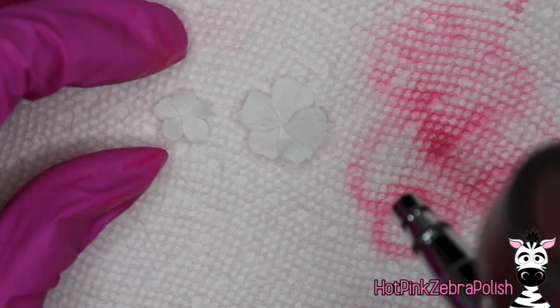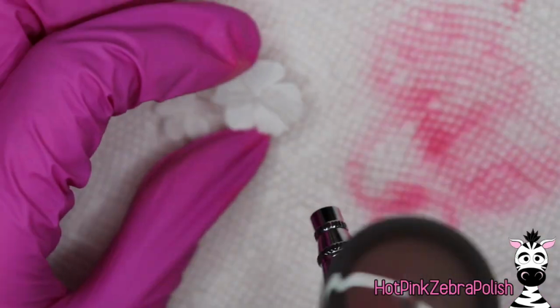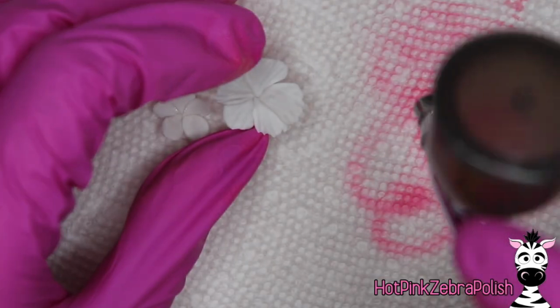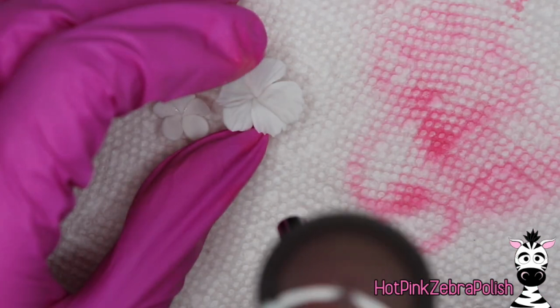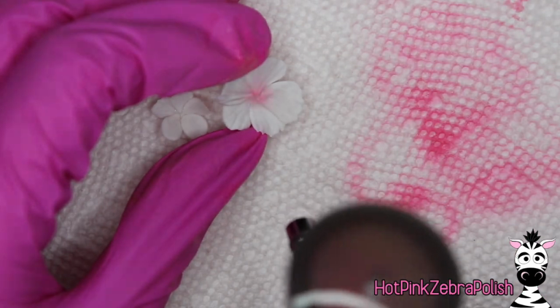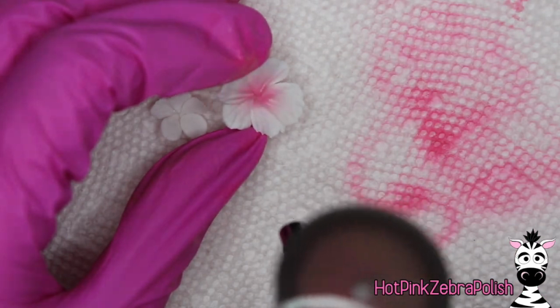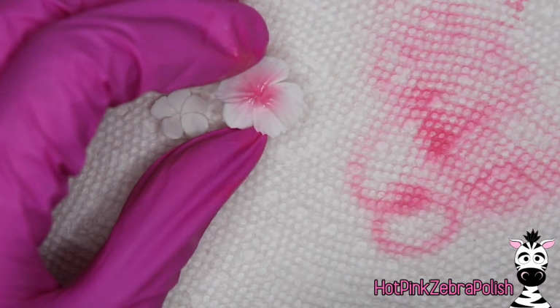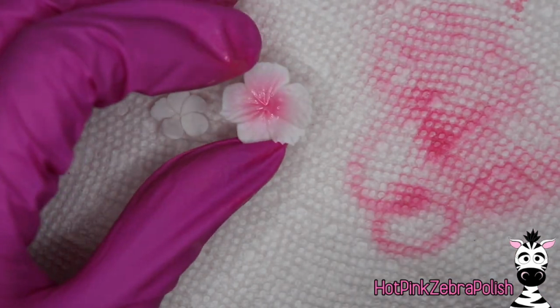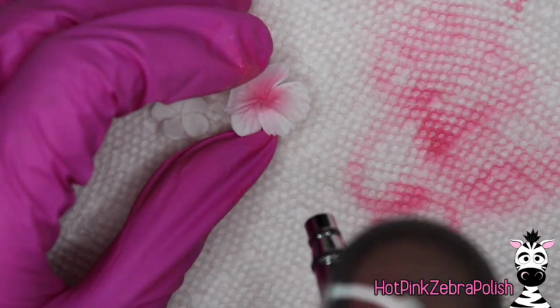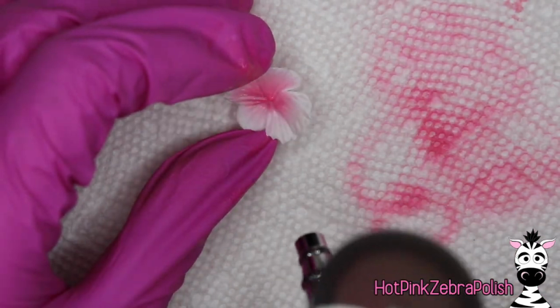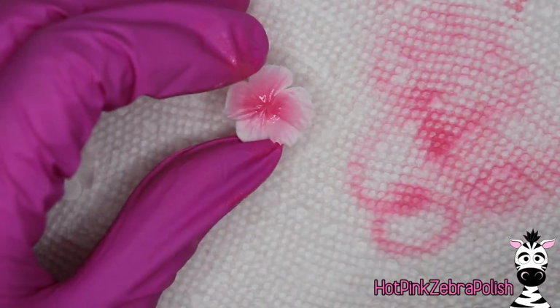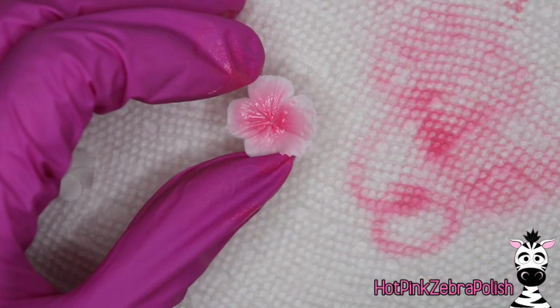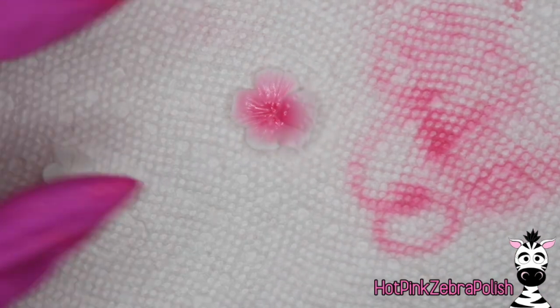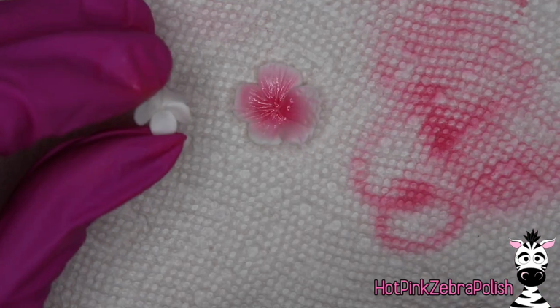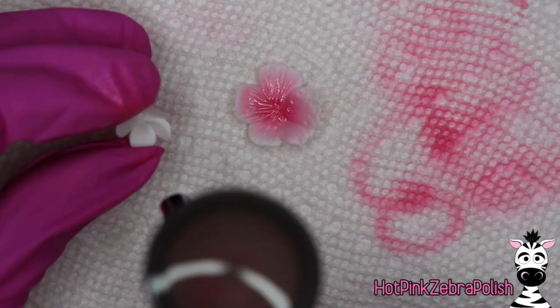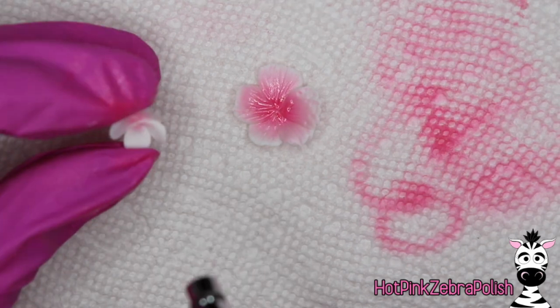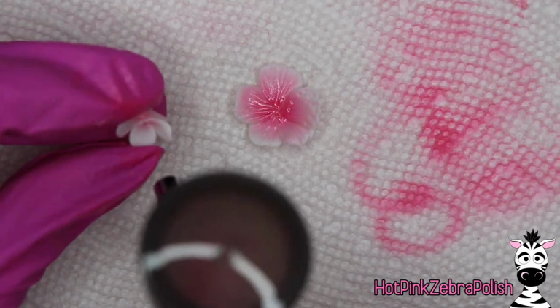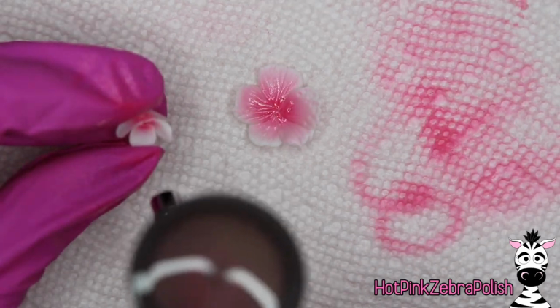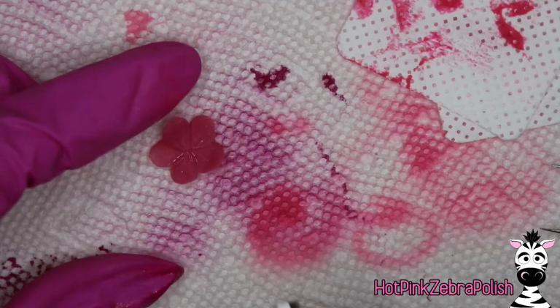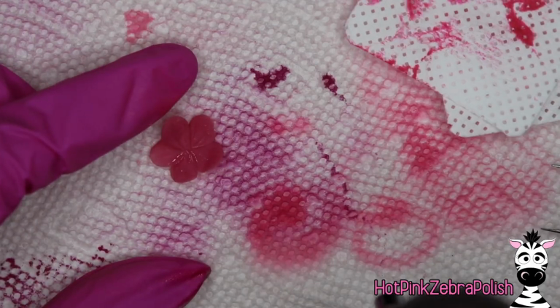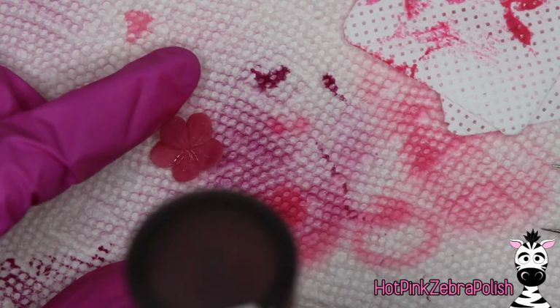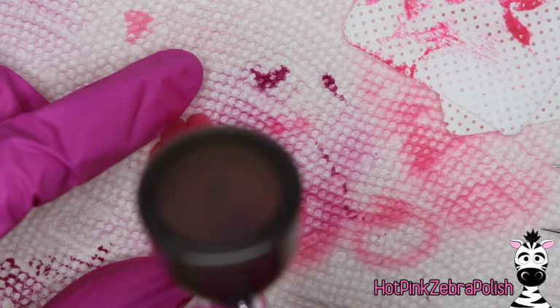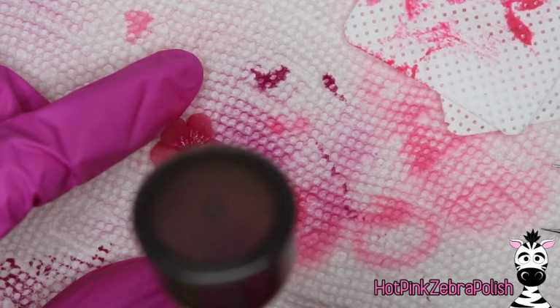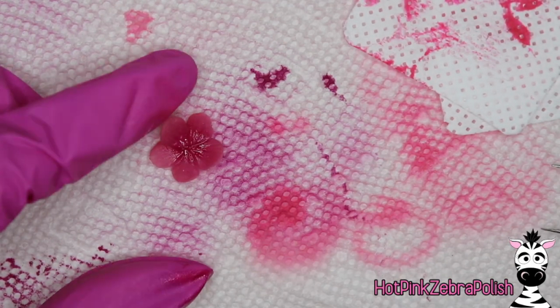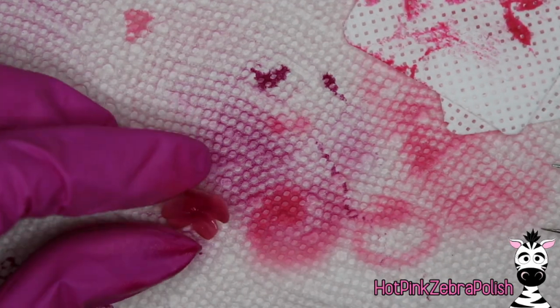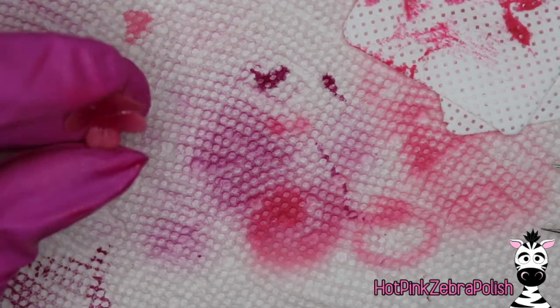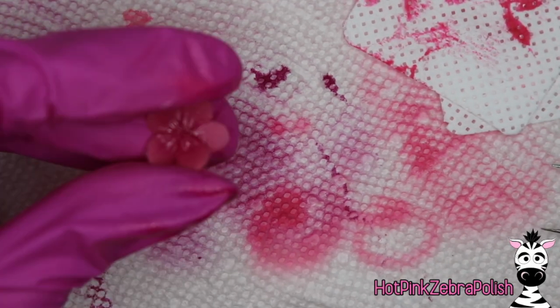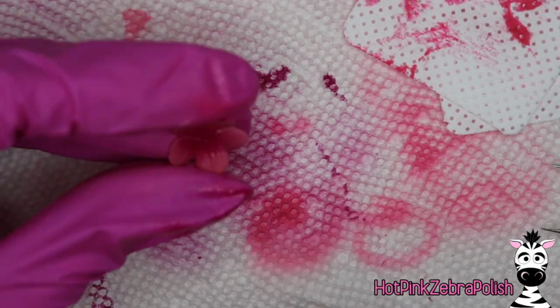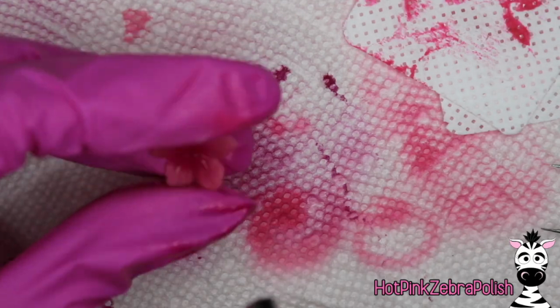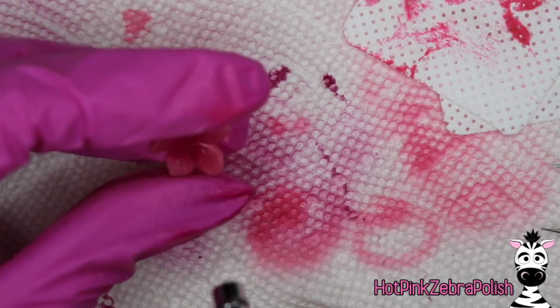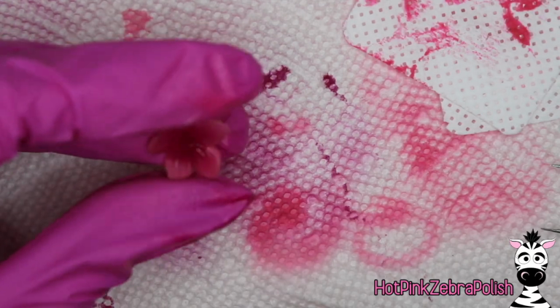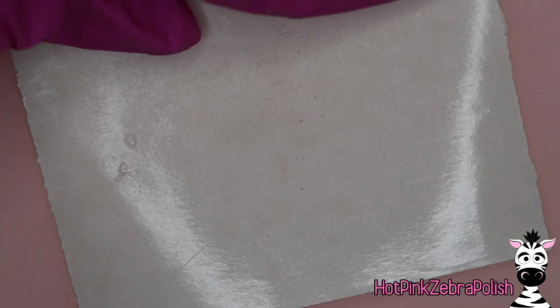Now I'm taking the airbrush with the lighter bright pink color and airbrushing the very center of the flowers — it doesn't take much, so go slow. Then I use the darker color to airbrush the center of the pink flower, and let those cure.